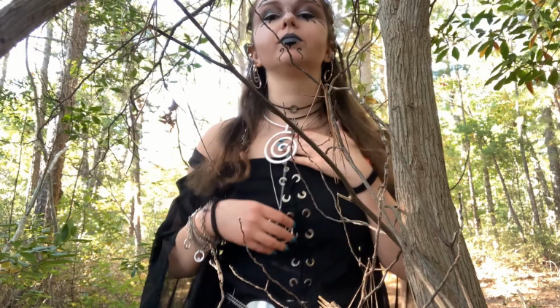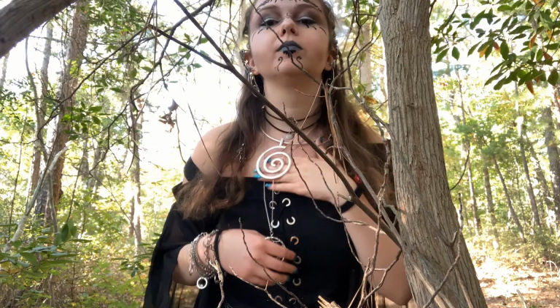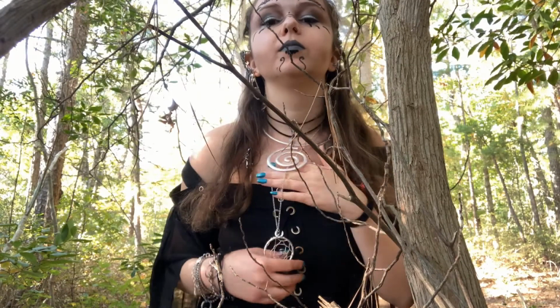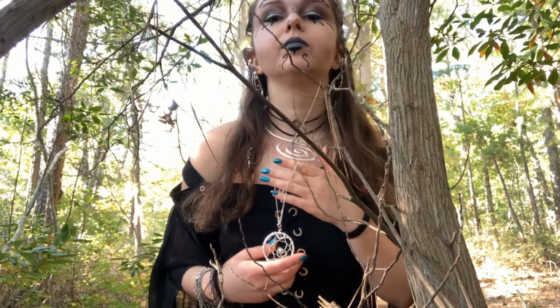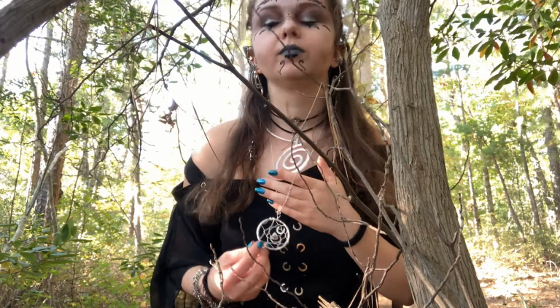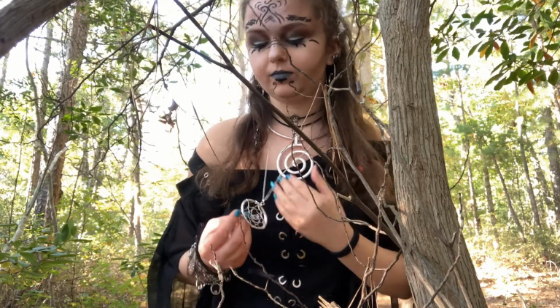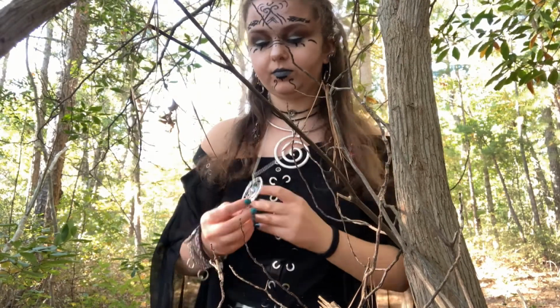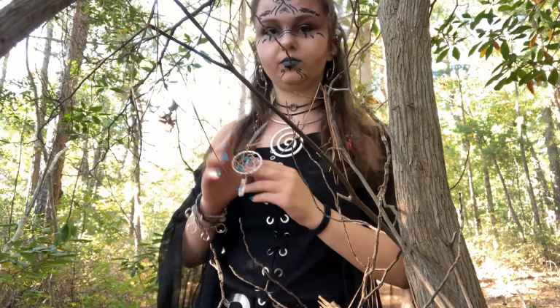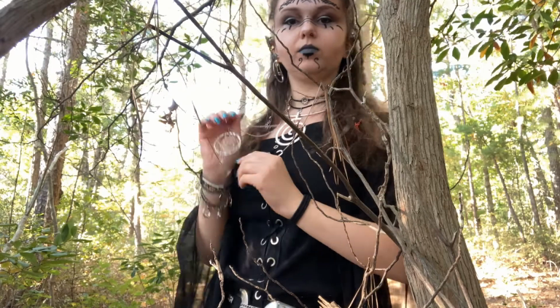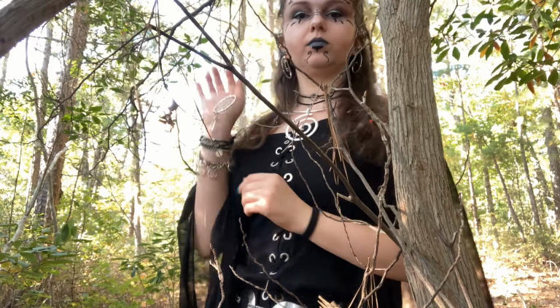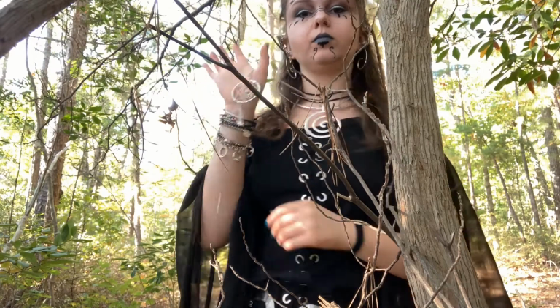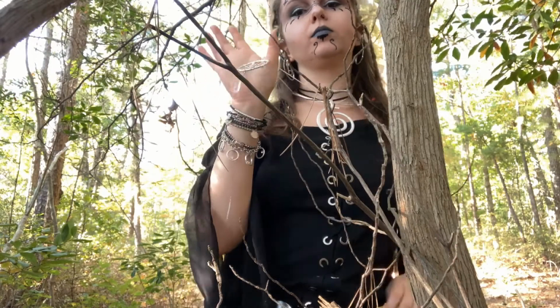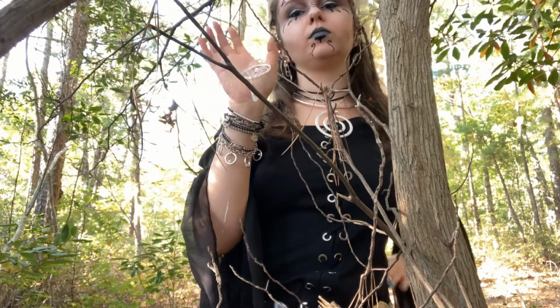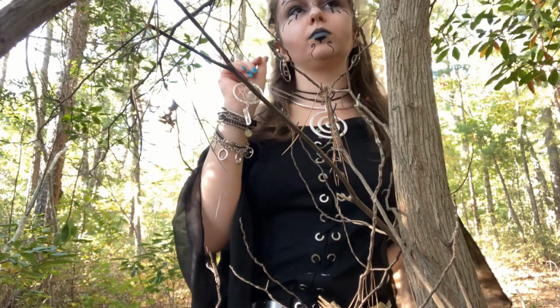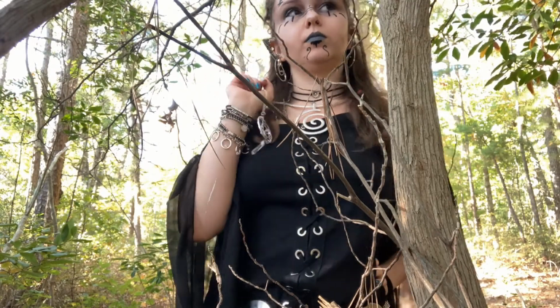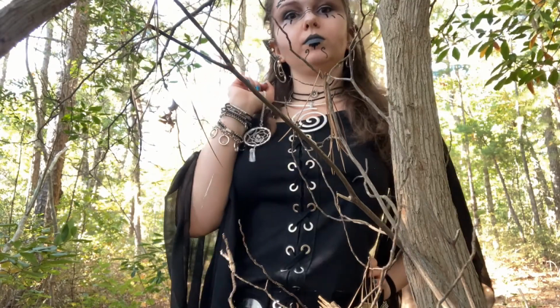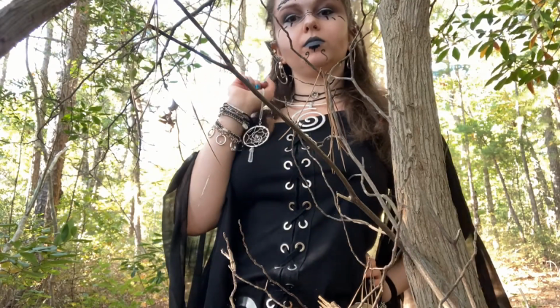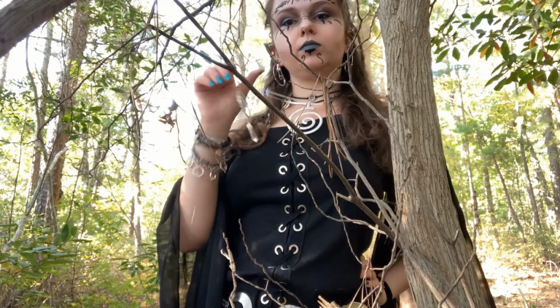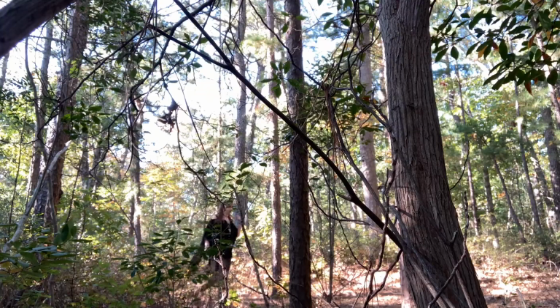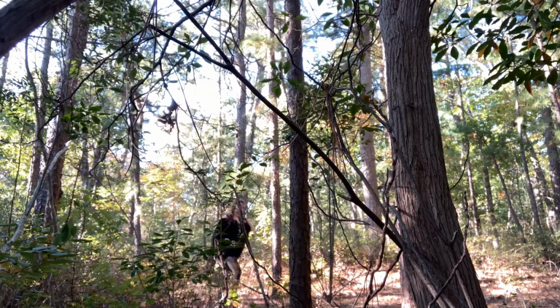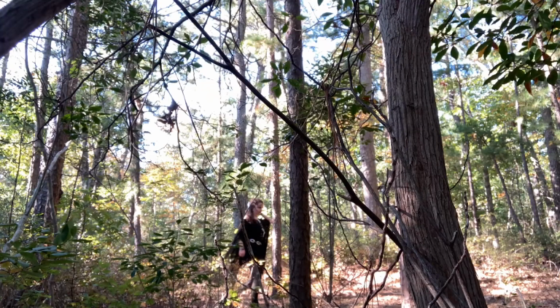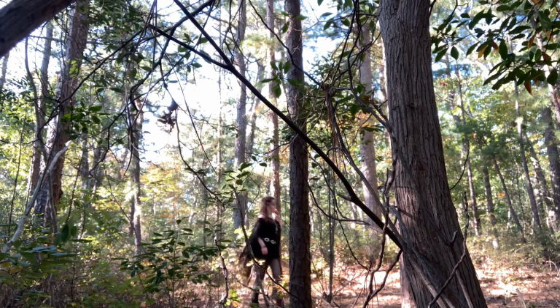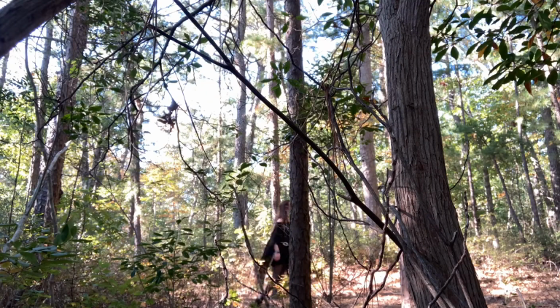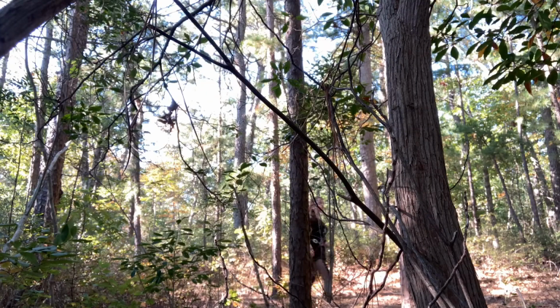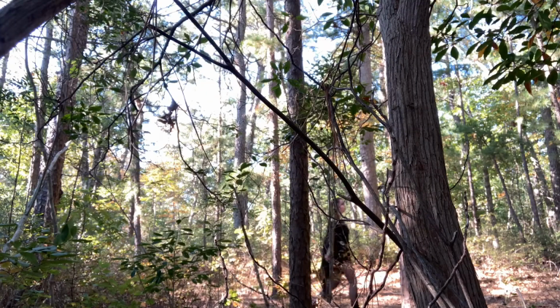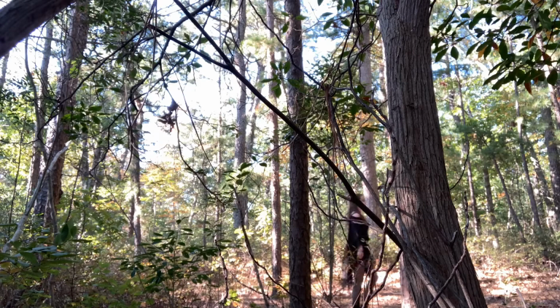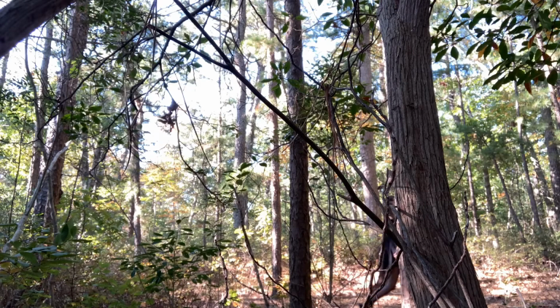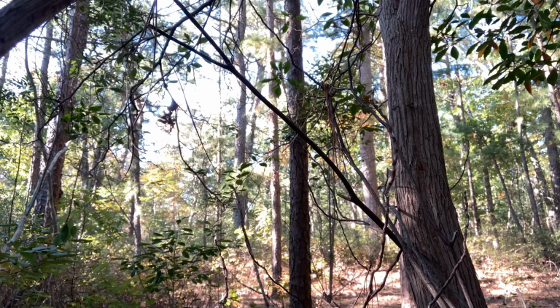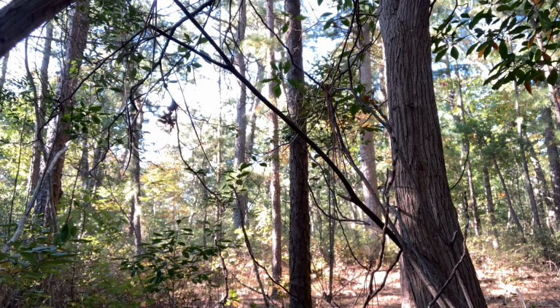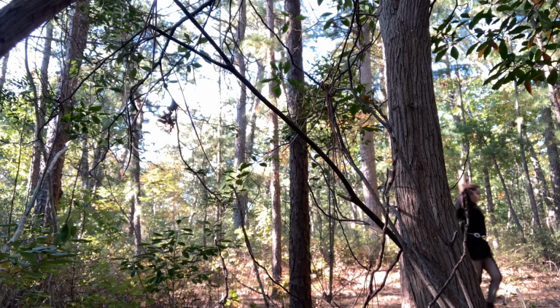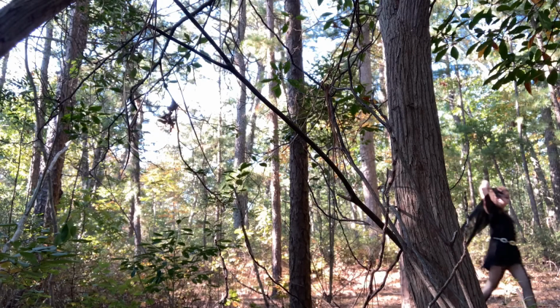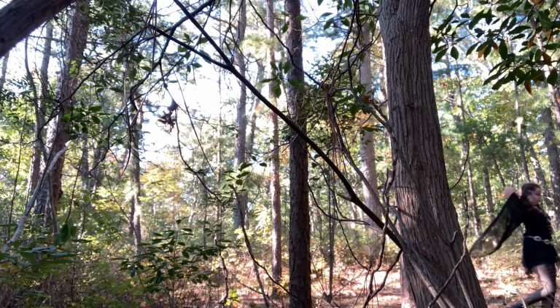This top is from dresslily.com. Don't shop there — that place is horrible. But I thought it really worked for the whole elf aesthetic because of the long flowy sleeves, the lace up the front, and the lace trim.